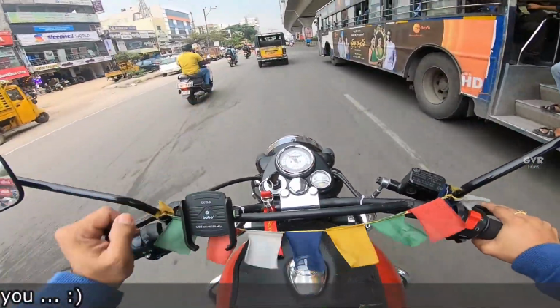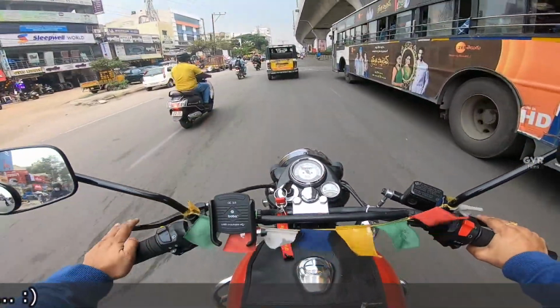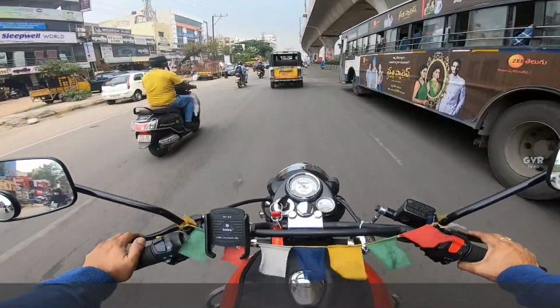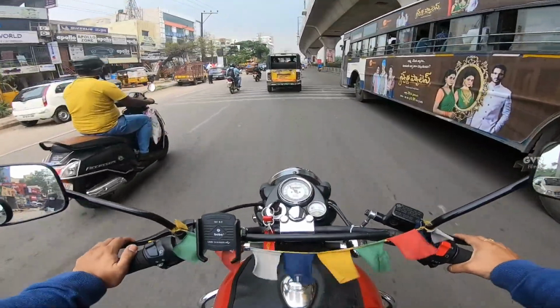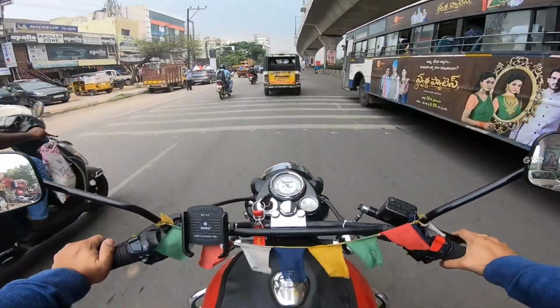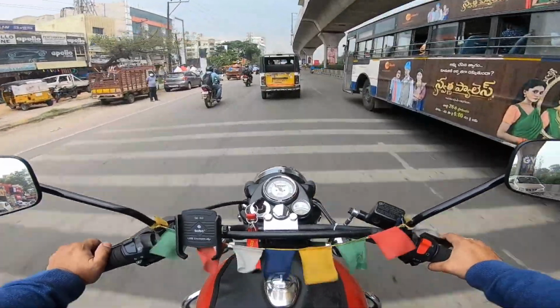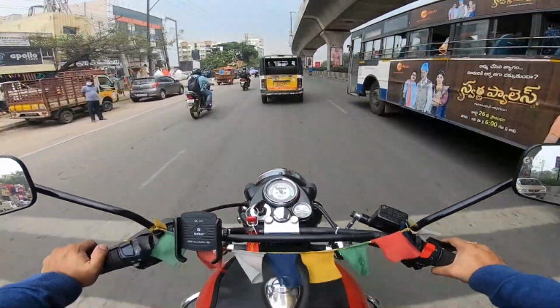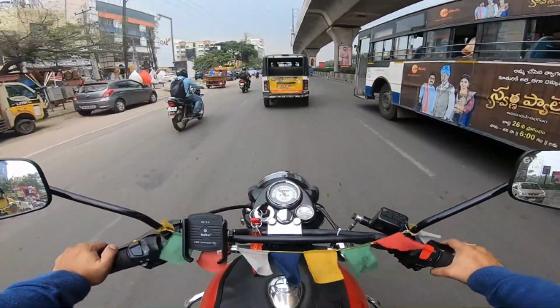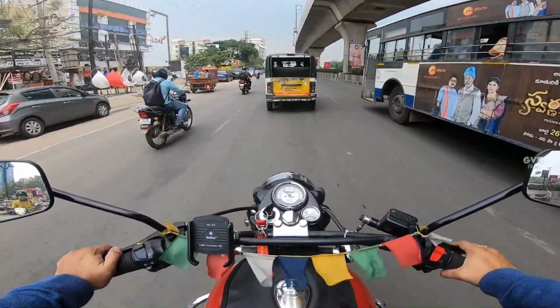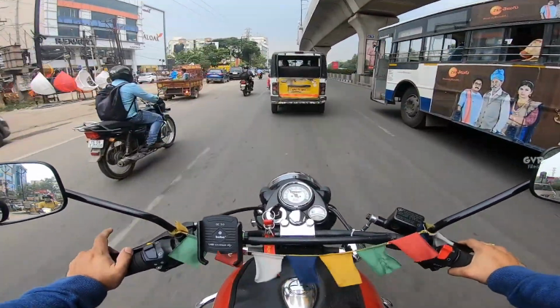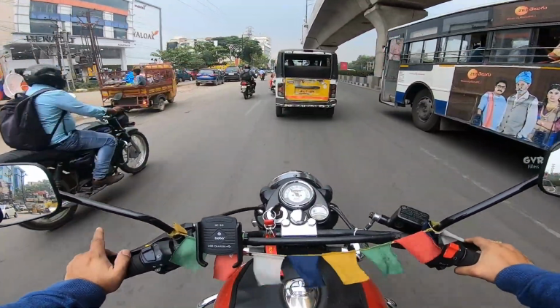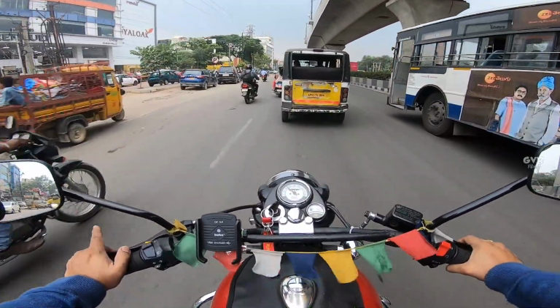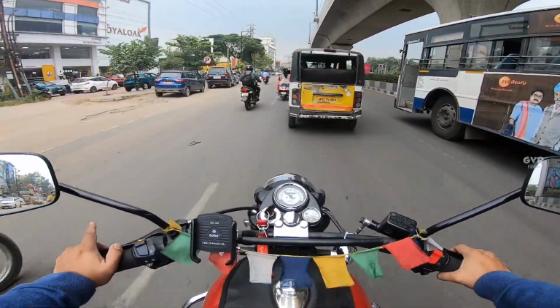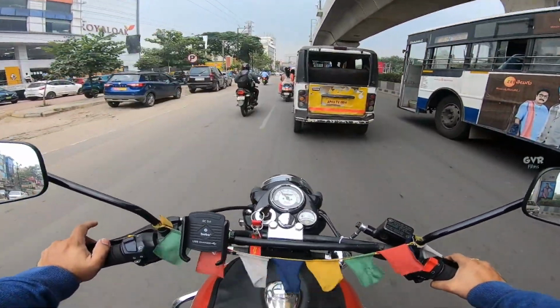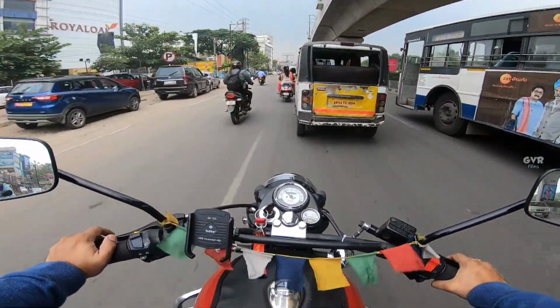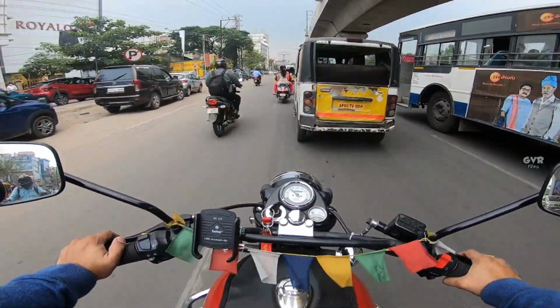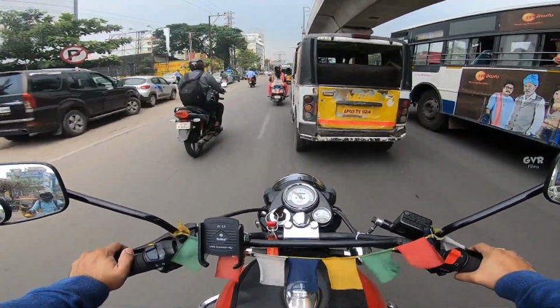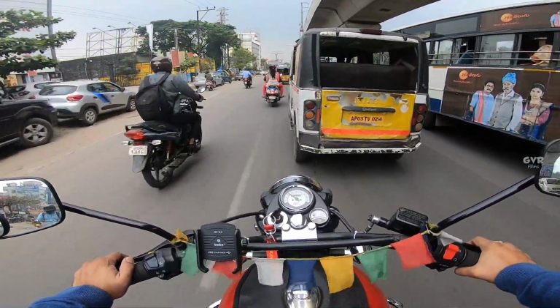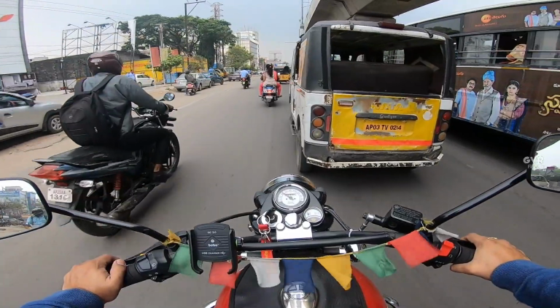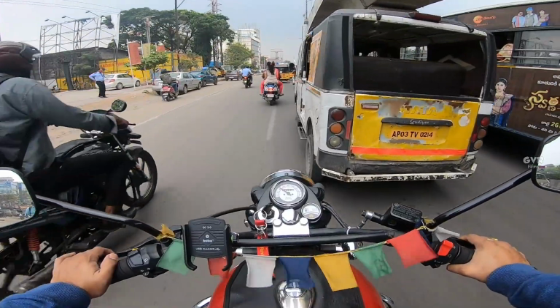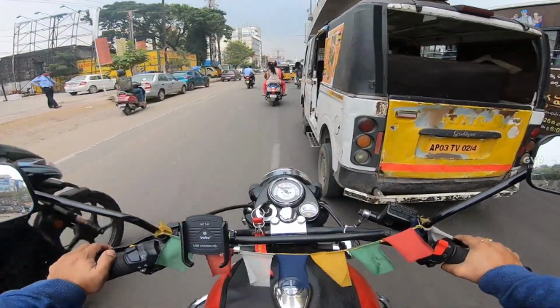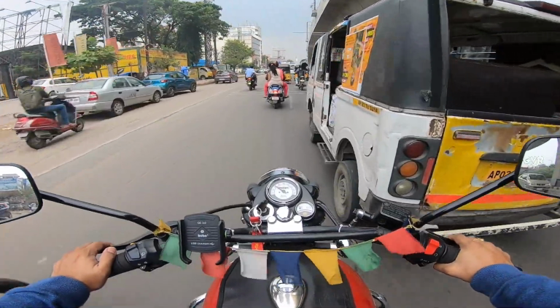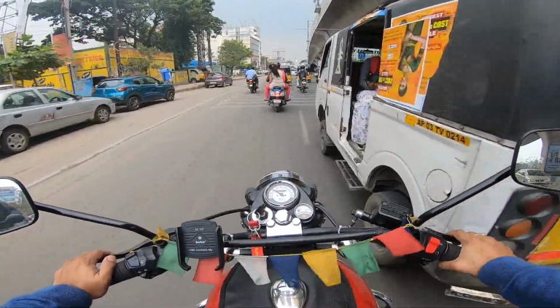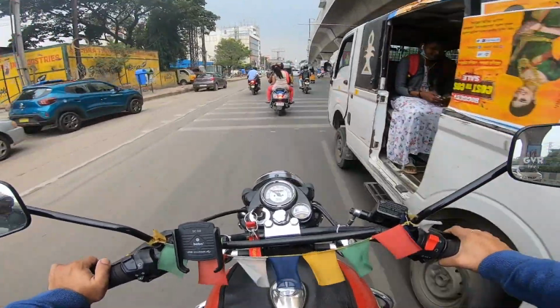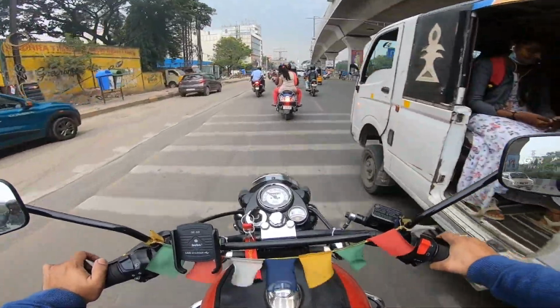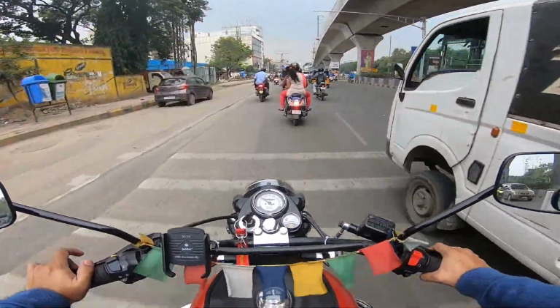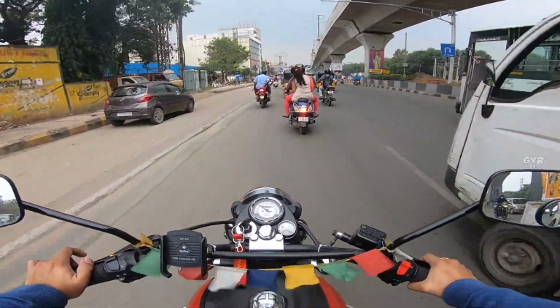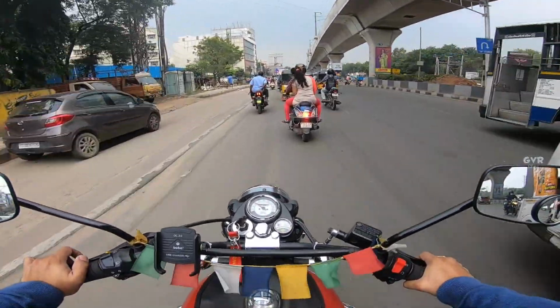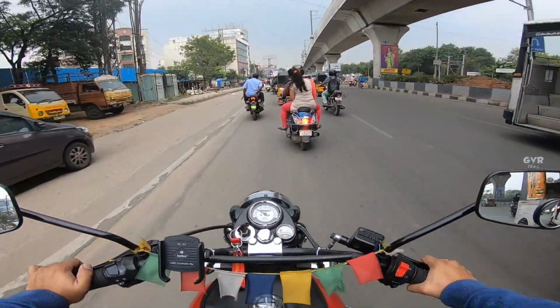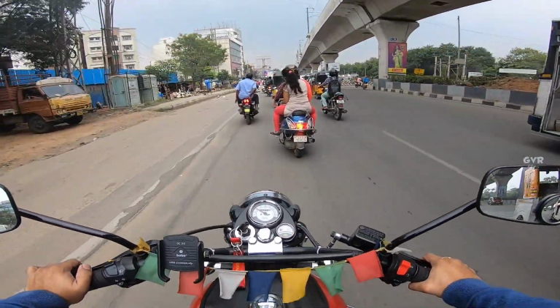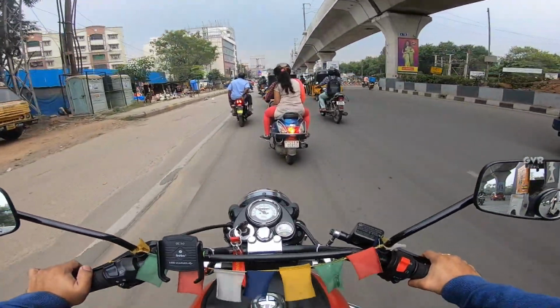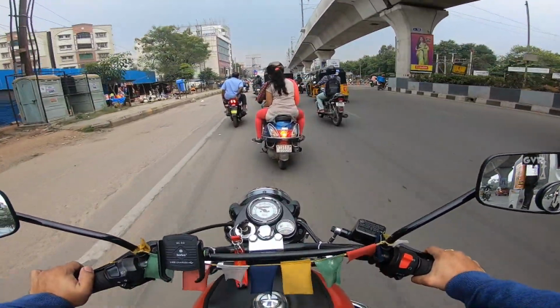You can install it with the grill. You can install it with the rear end of the bike. We can install it with the rear end.